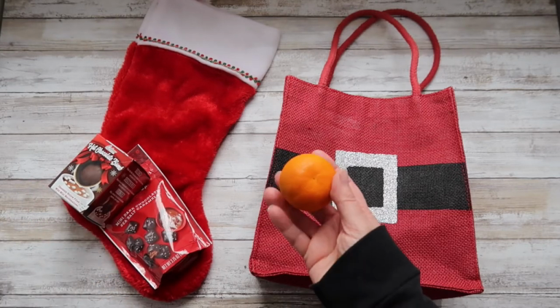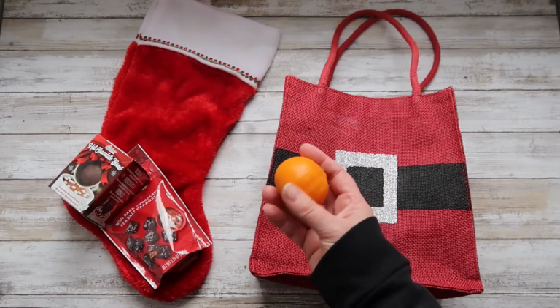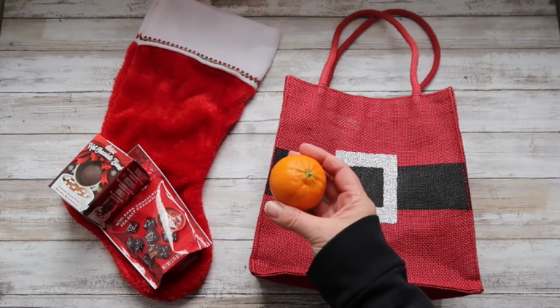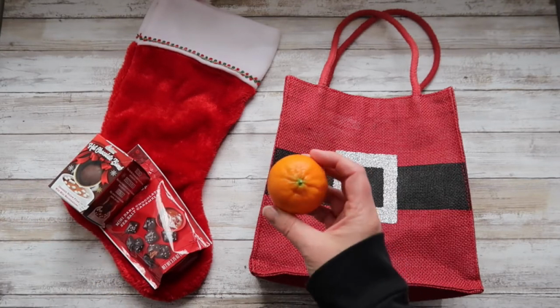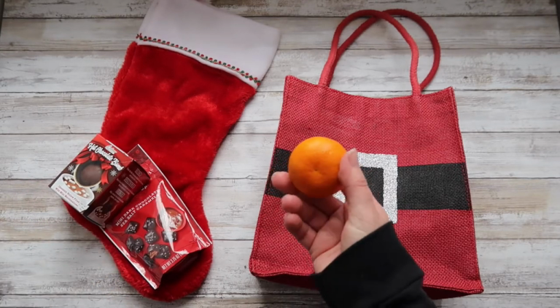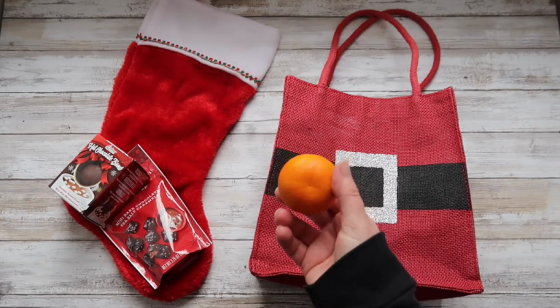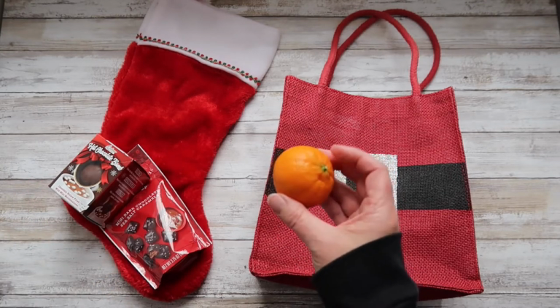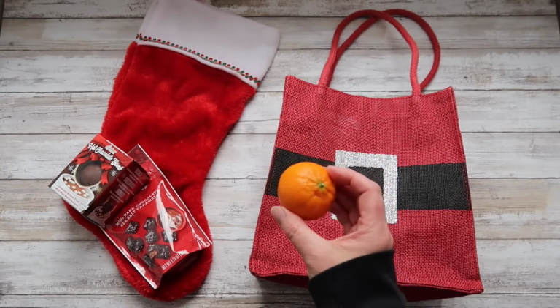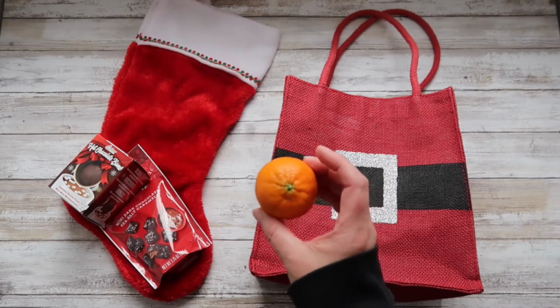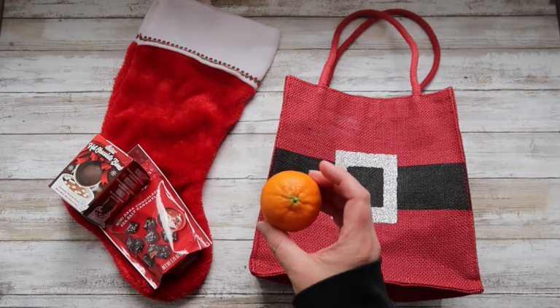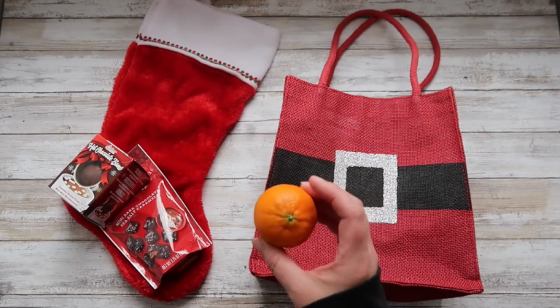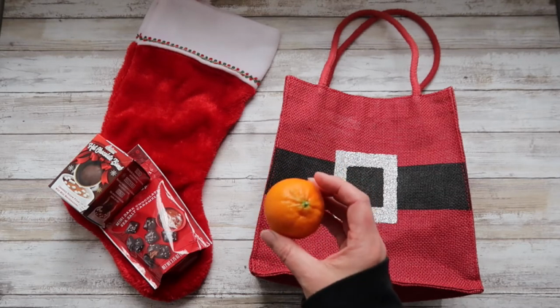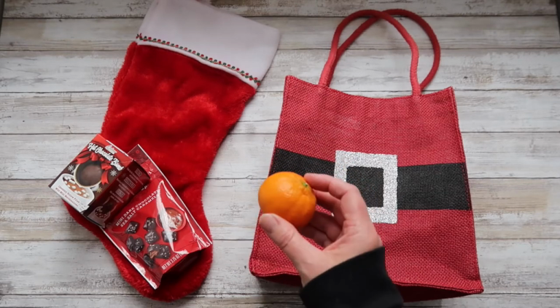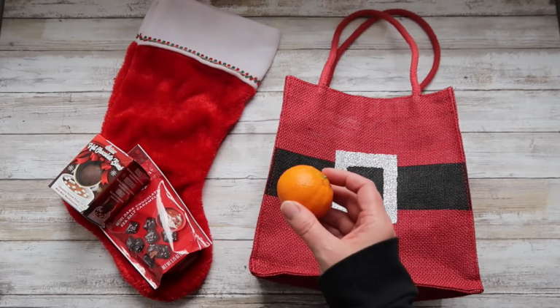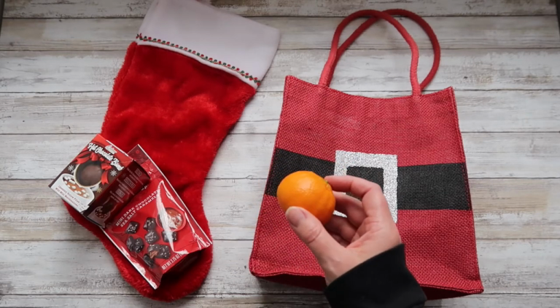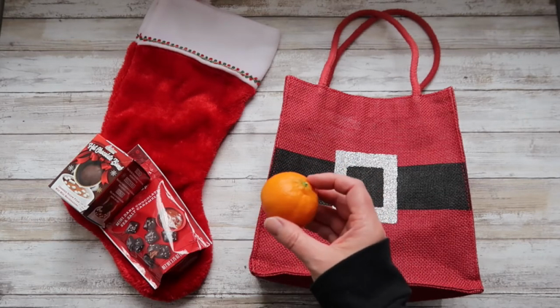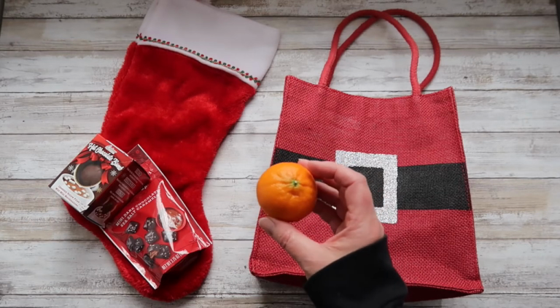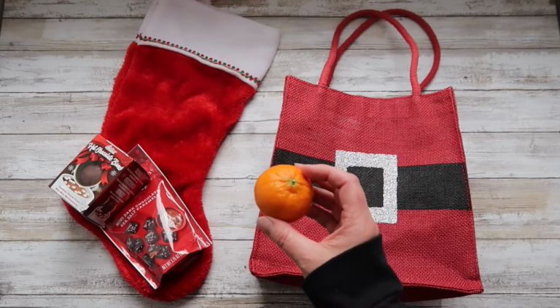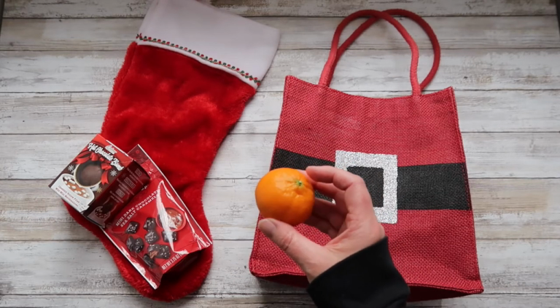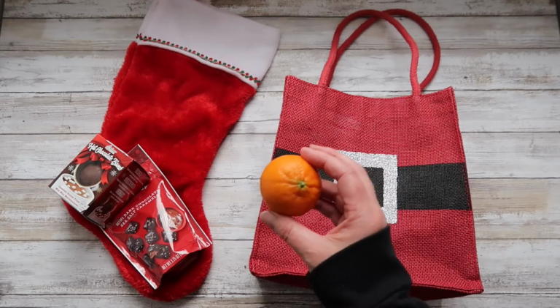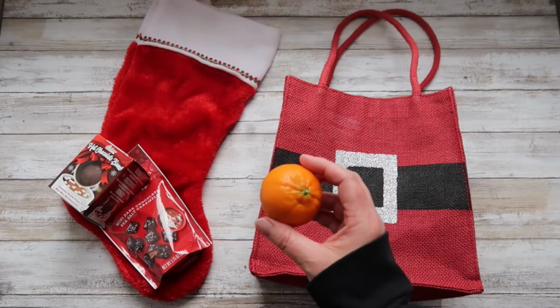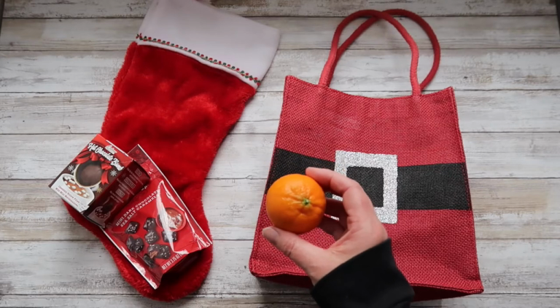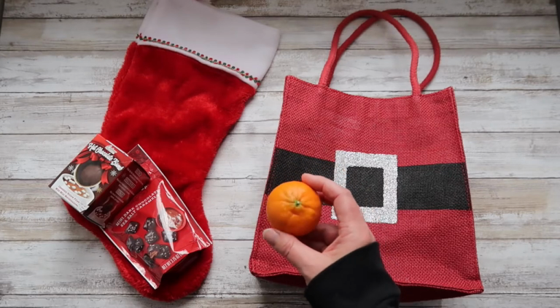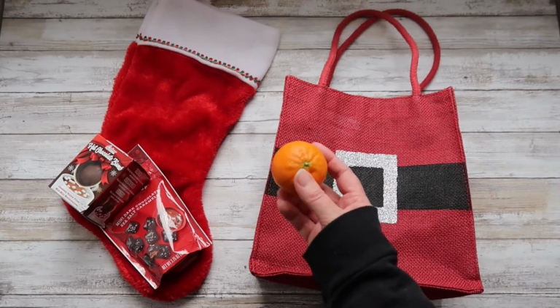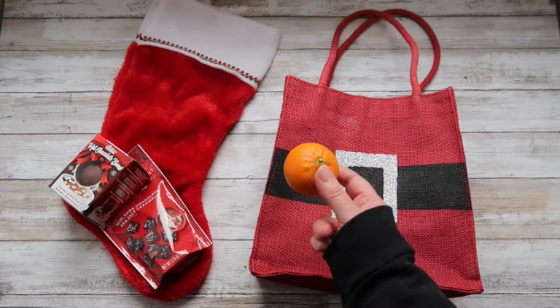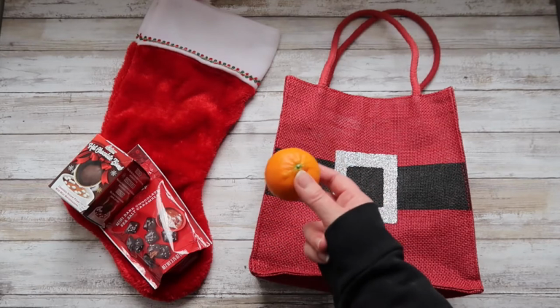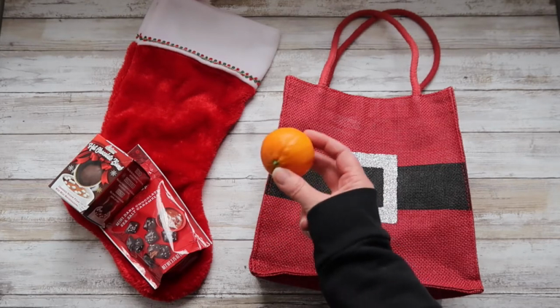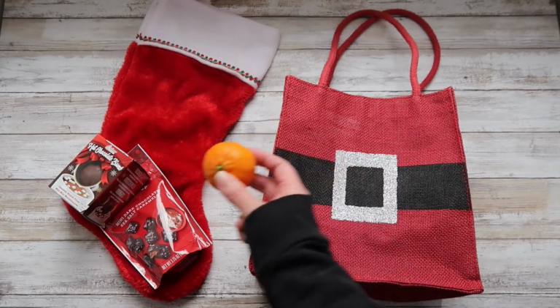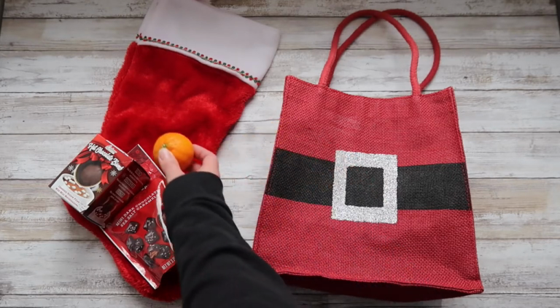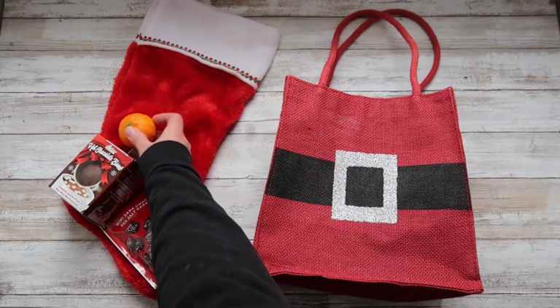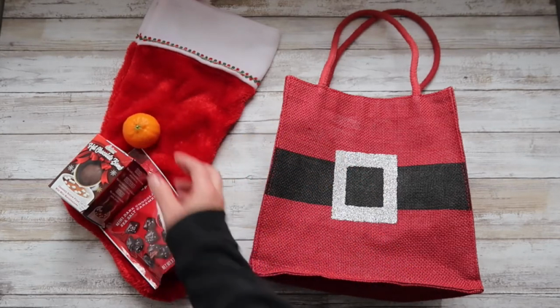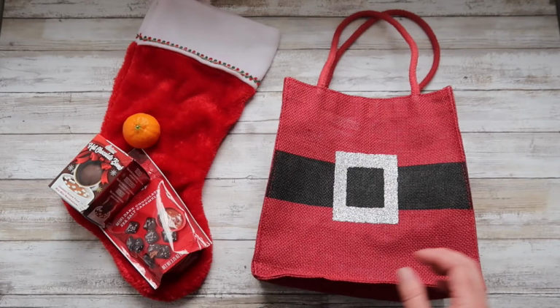I try to balance it out with one of these clementines or cuties. This is something we put in our stockings every year as a throwback and homage to both my roots and my husband's roots, because all of our grandparents got oranges in their stockings when they were growing up.